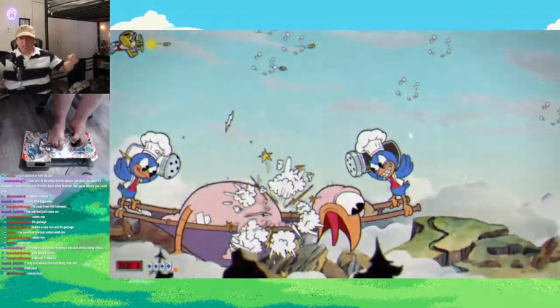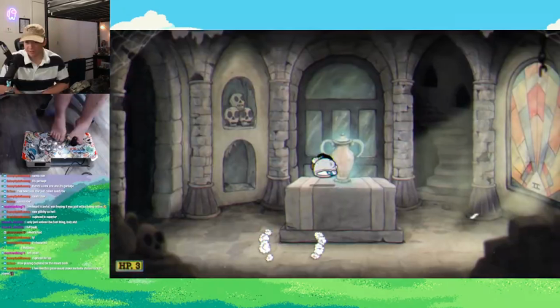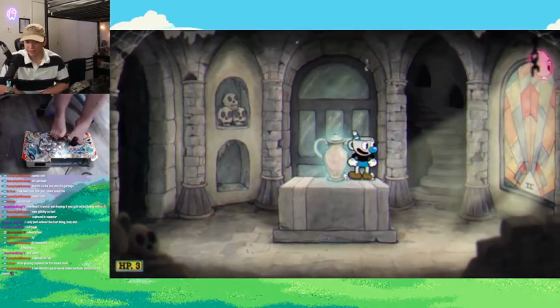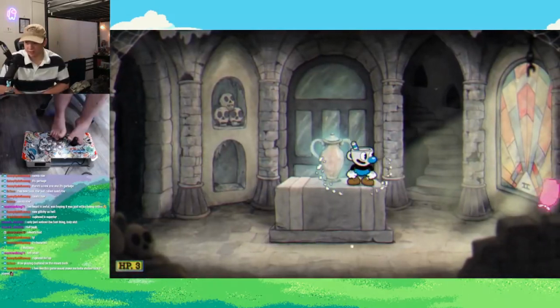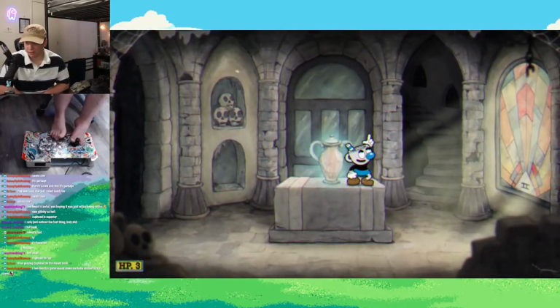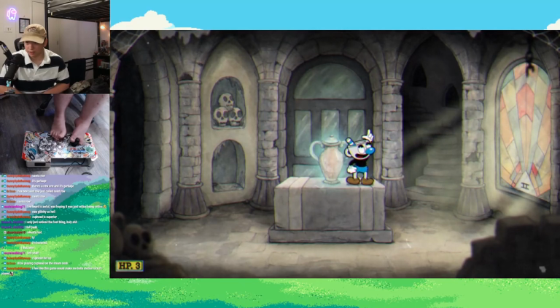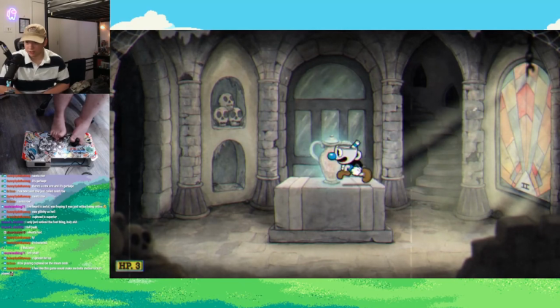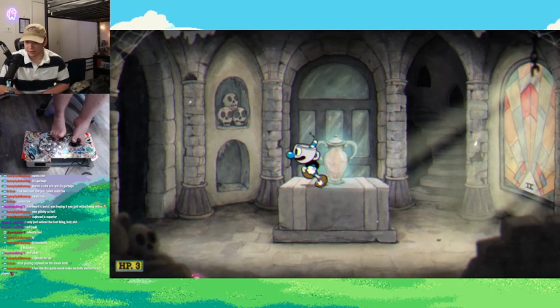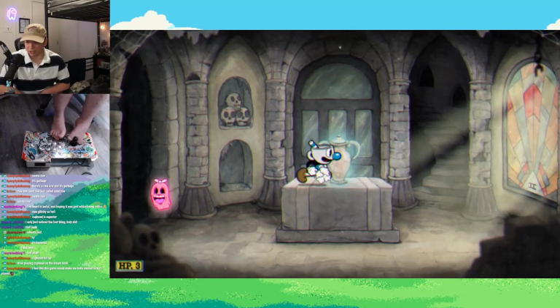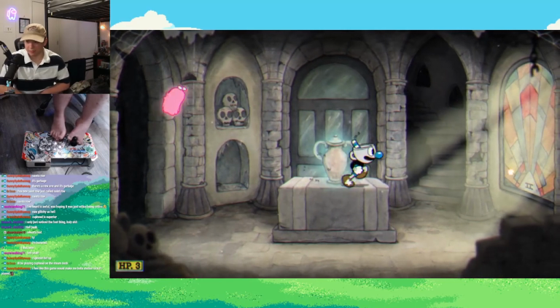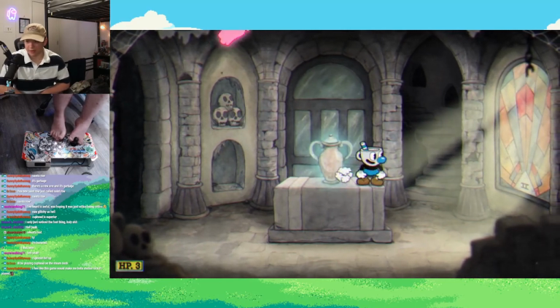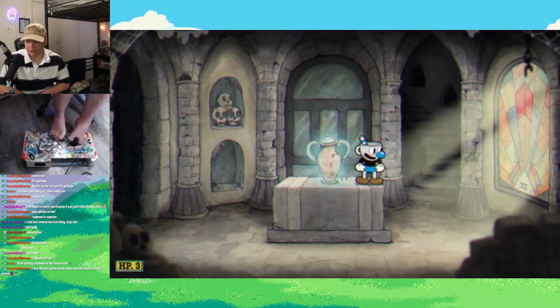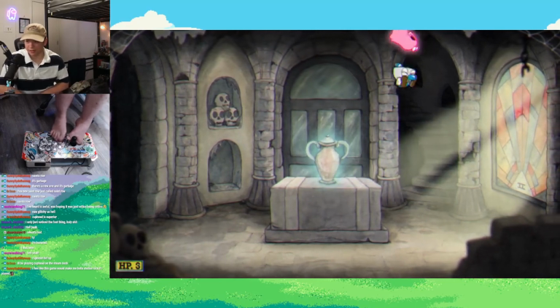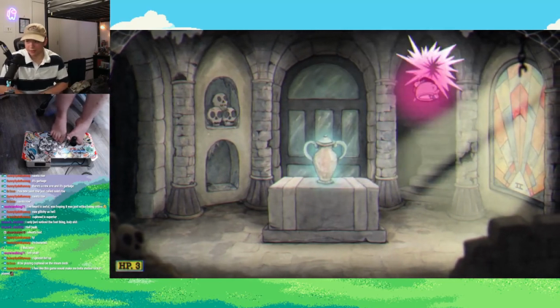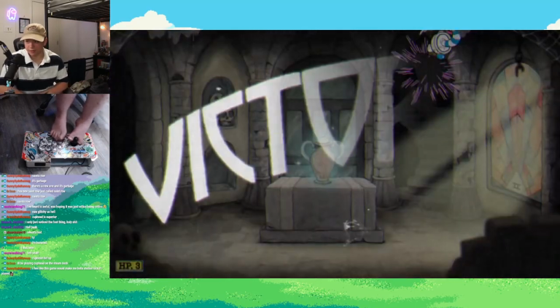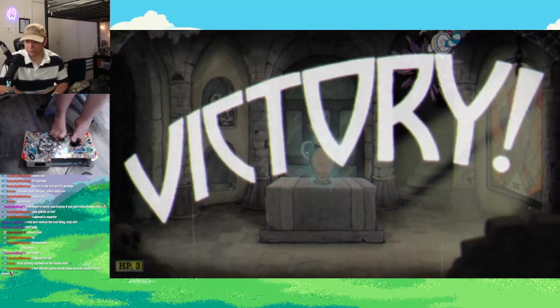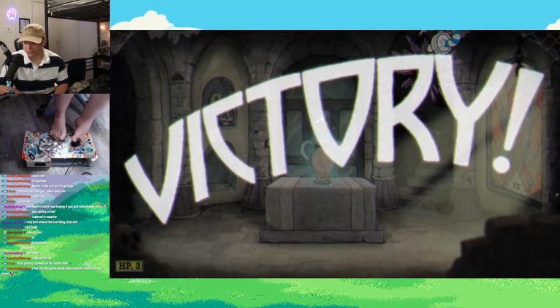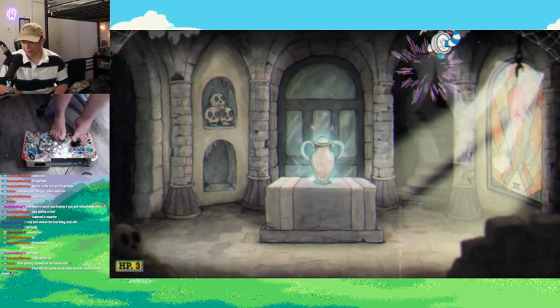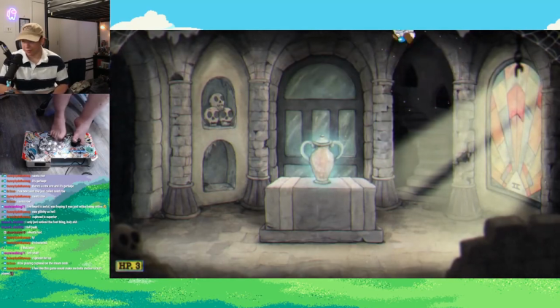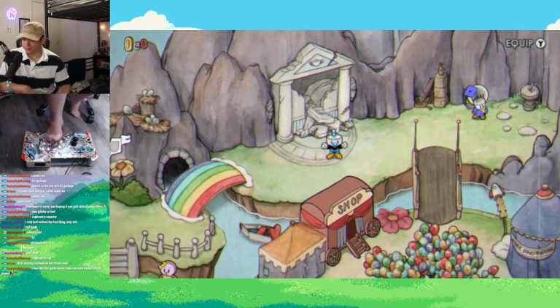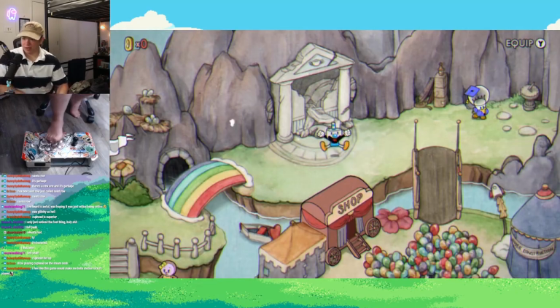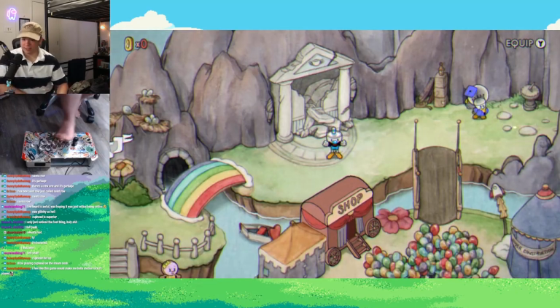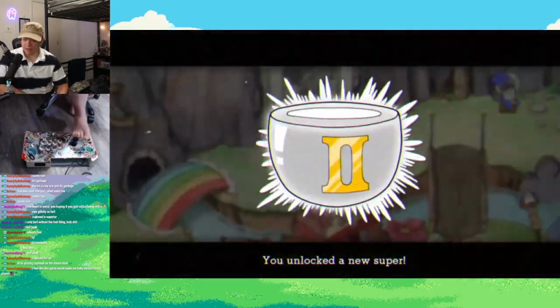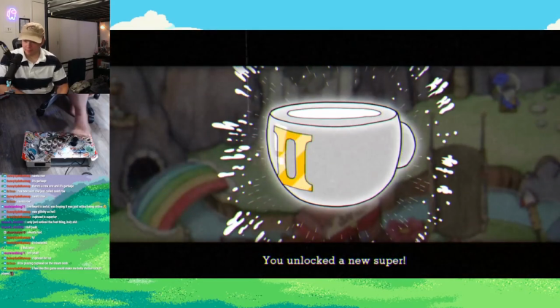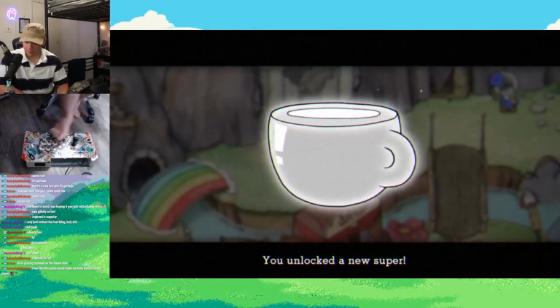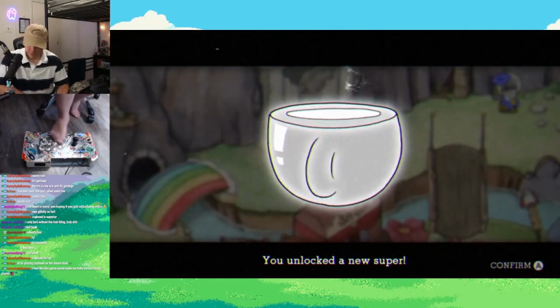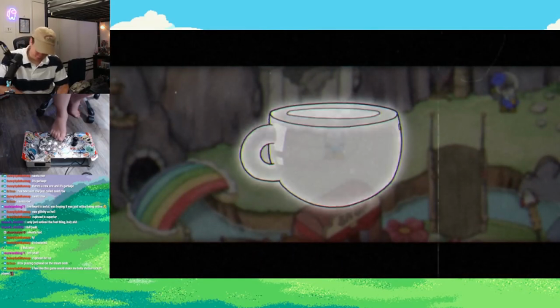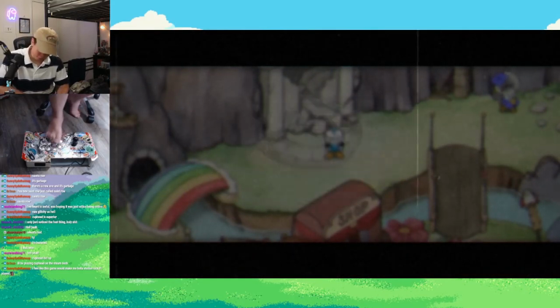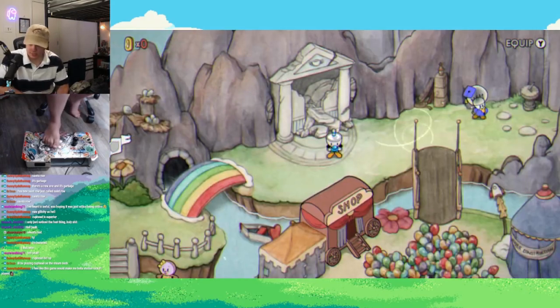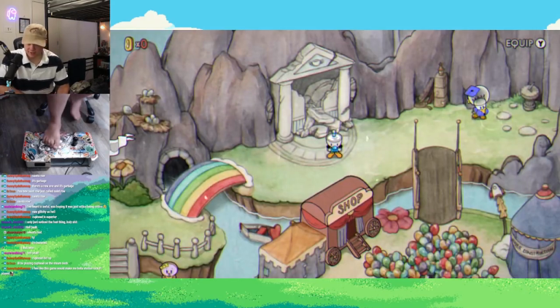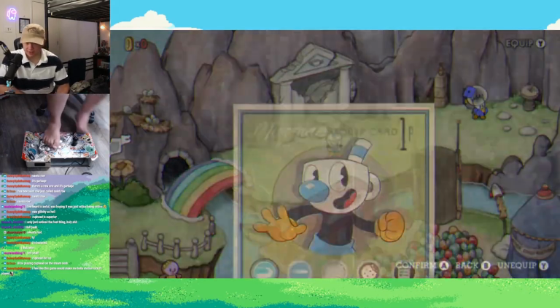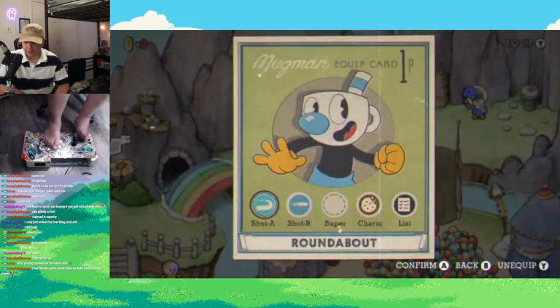I then went on to complete Mausoleum 2, which unlocks a Super 2. If you use that with Ms. Chalice, it basically just gives you an extra heart every time you use your super. It's very helpful — I can tank a free hit.